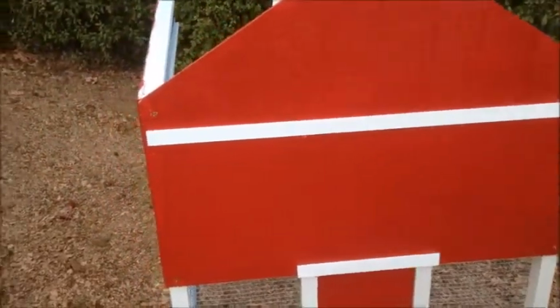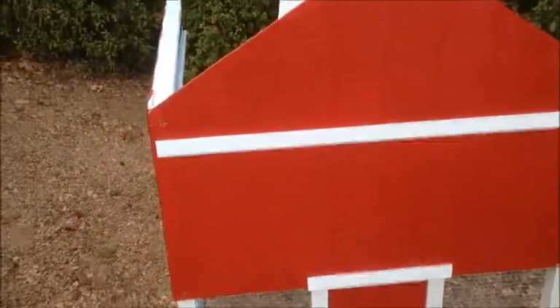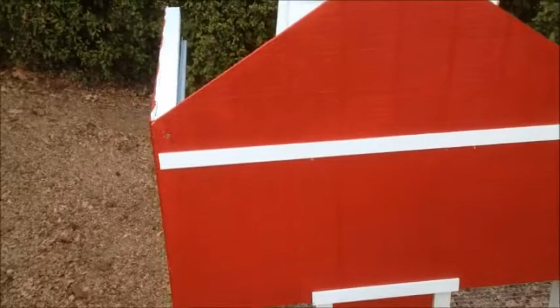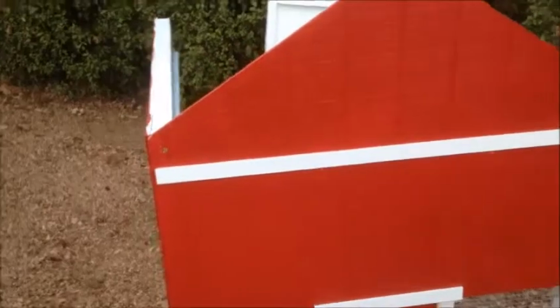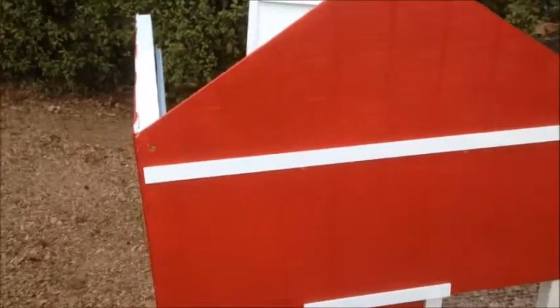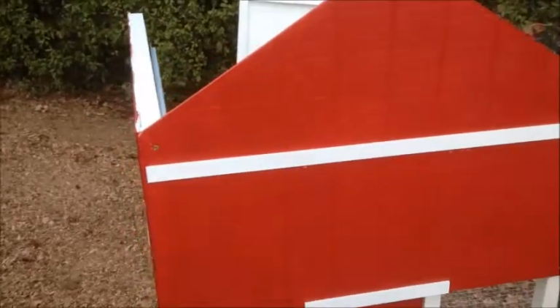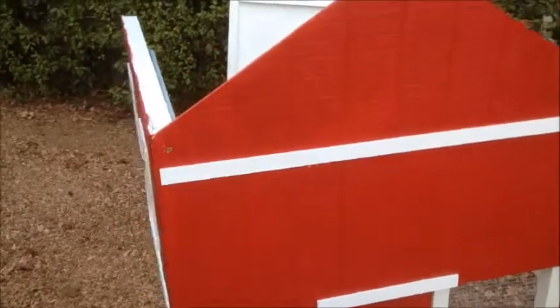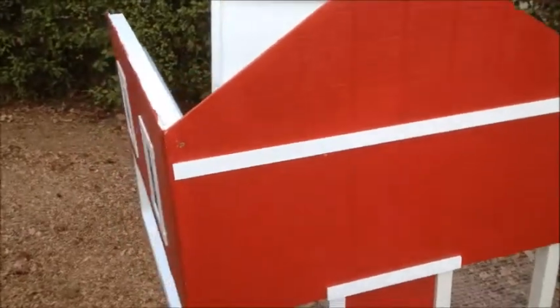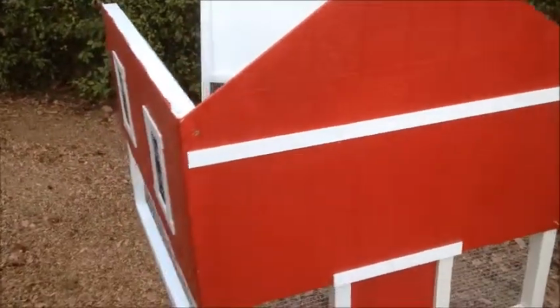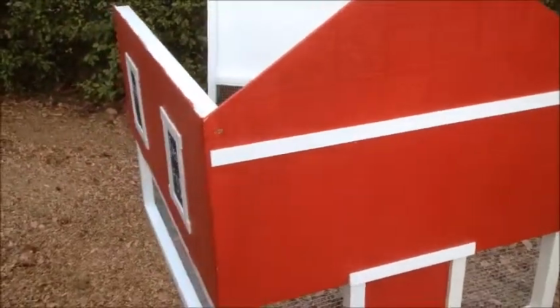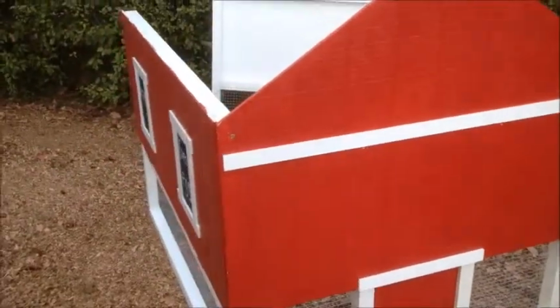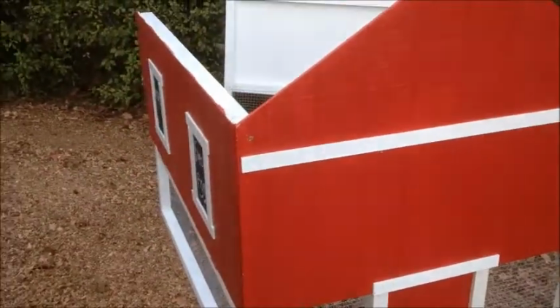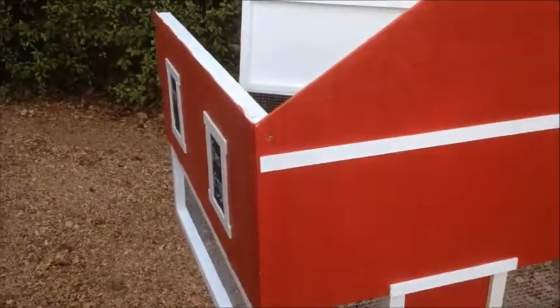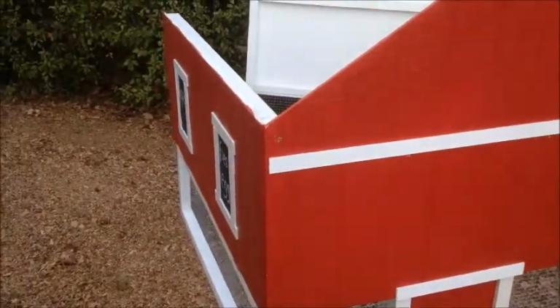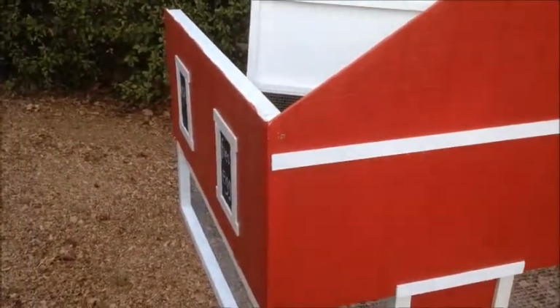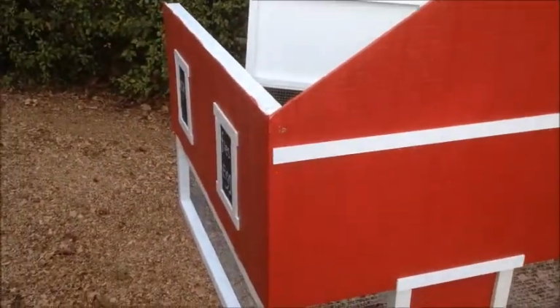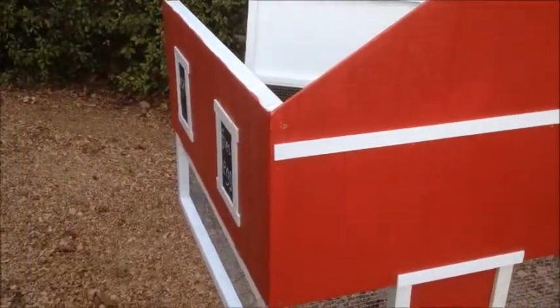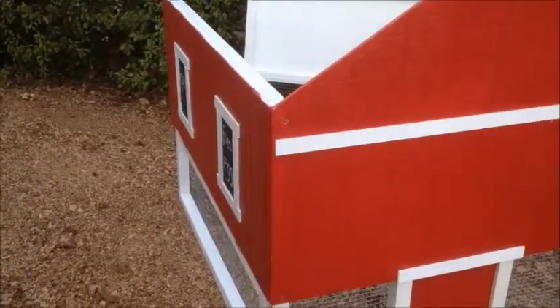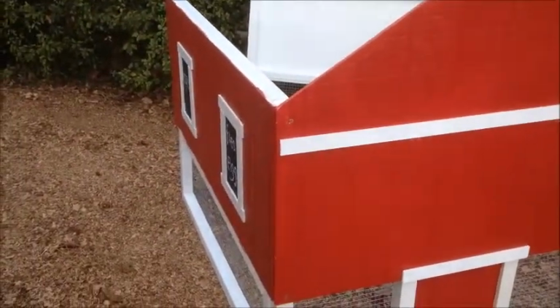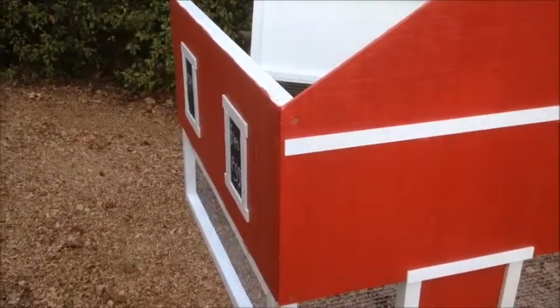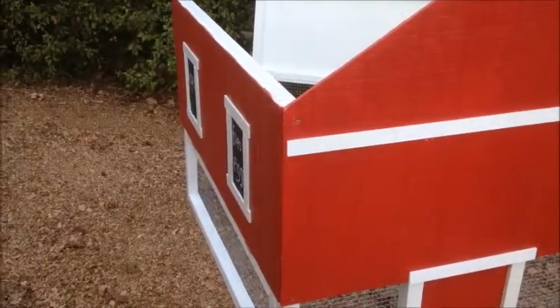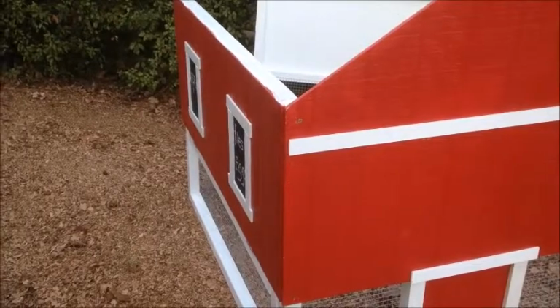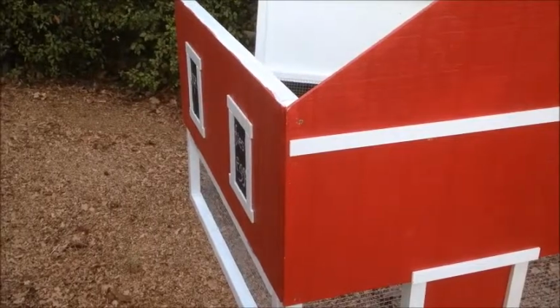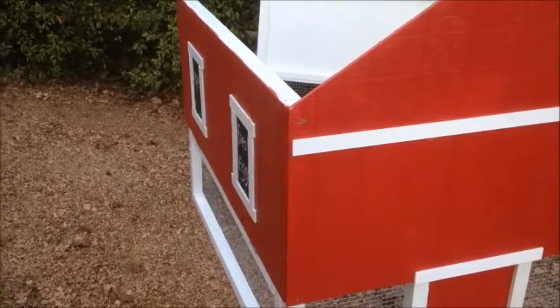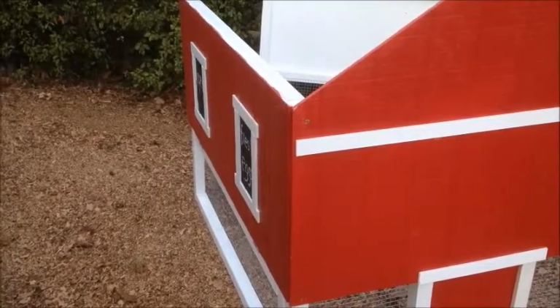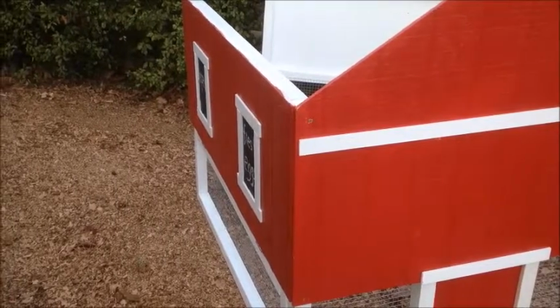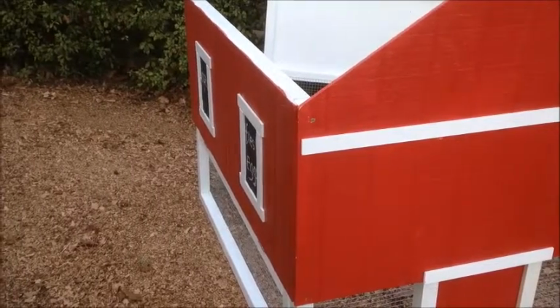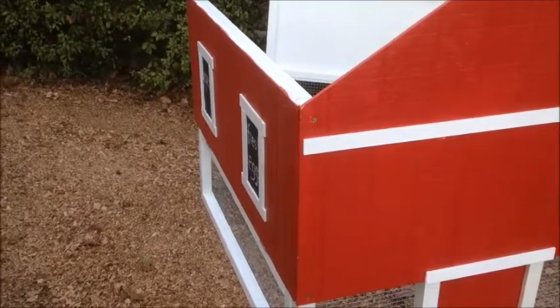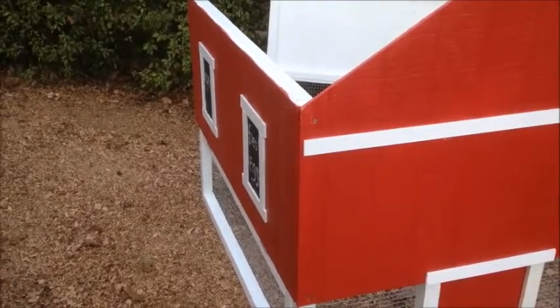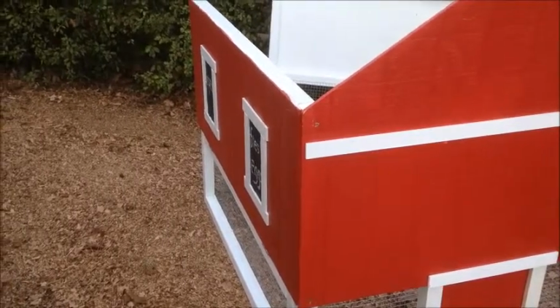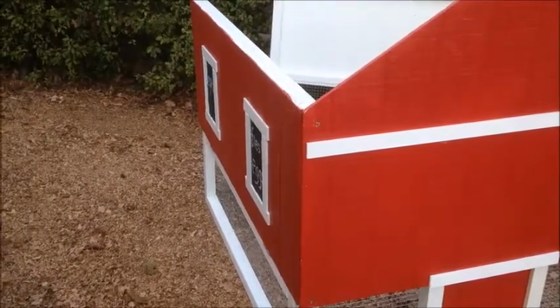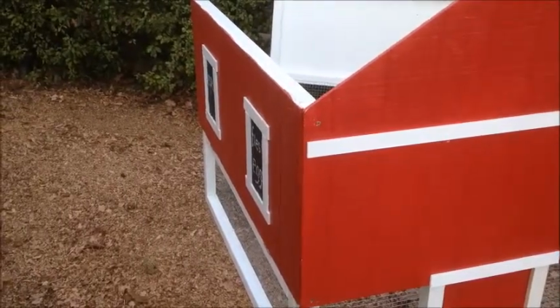That's the side that I'm going to see from the house. So if you have windows, put the side with the windows on the side that you plan to access the eggs. This one's on the left.